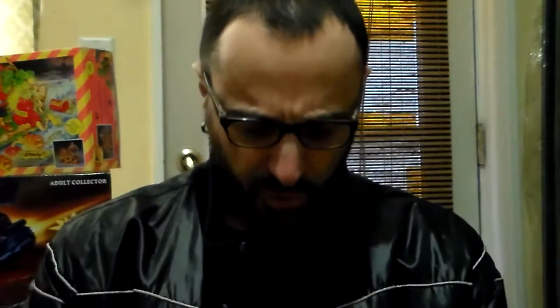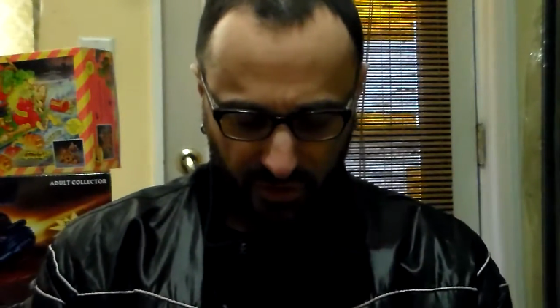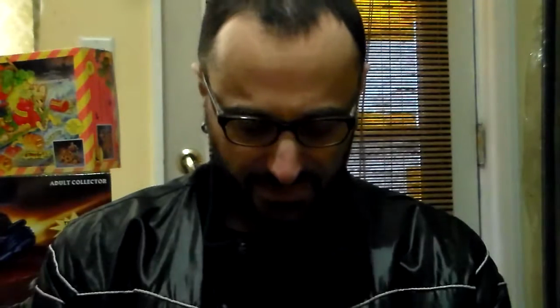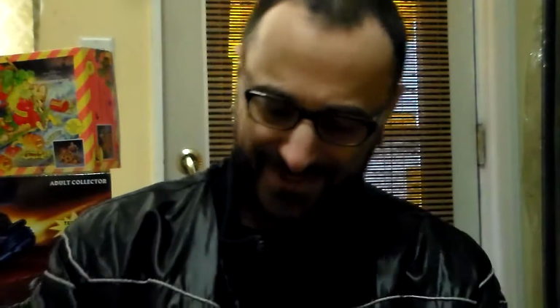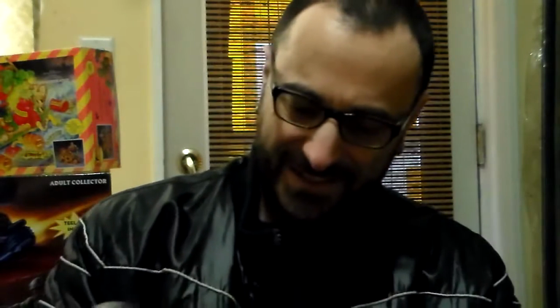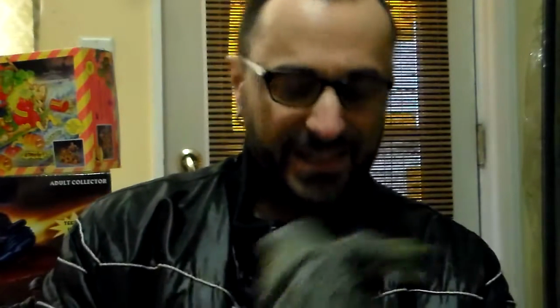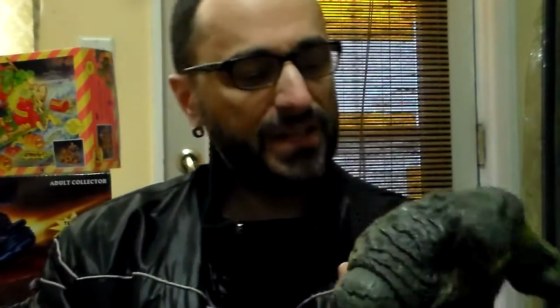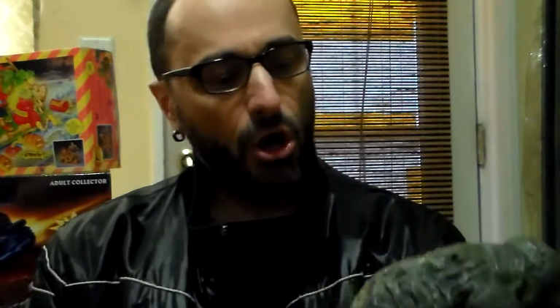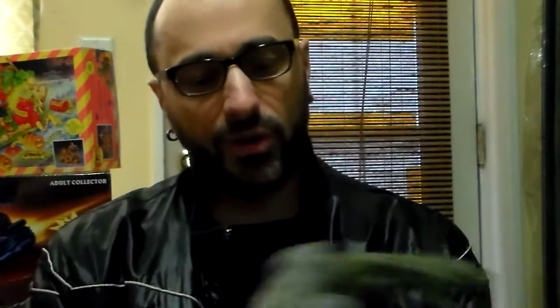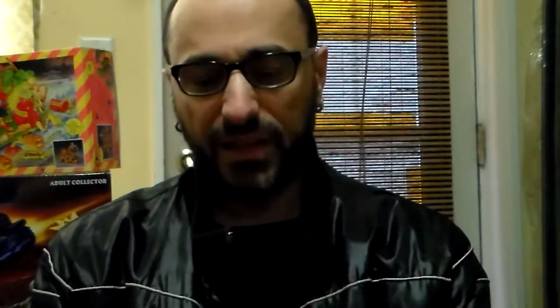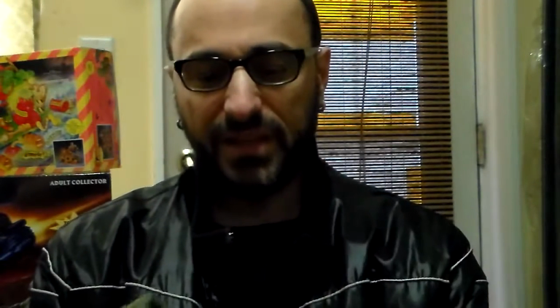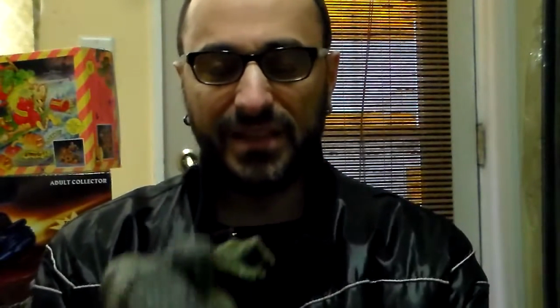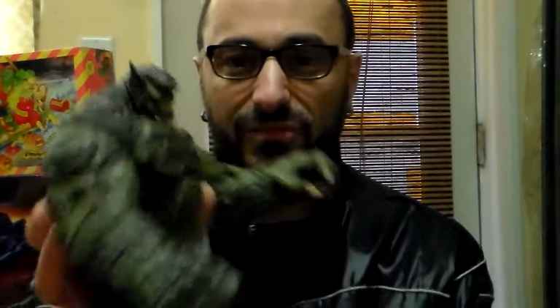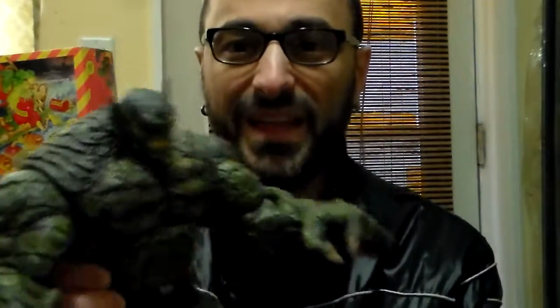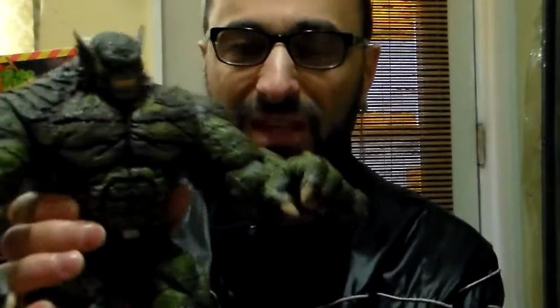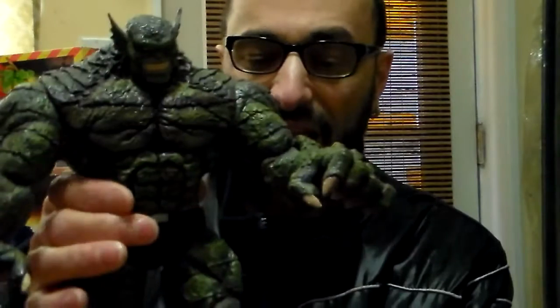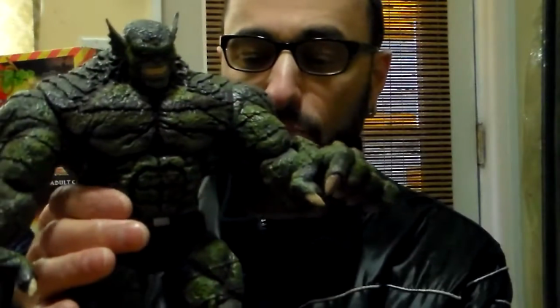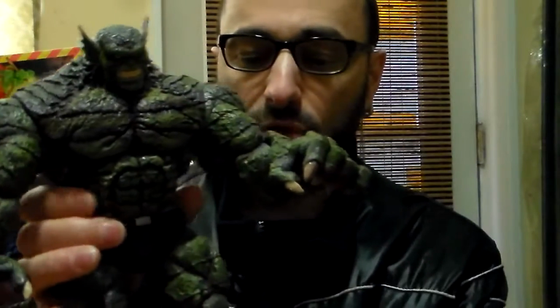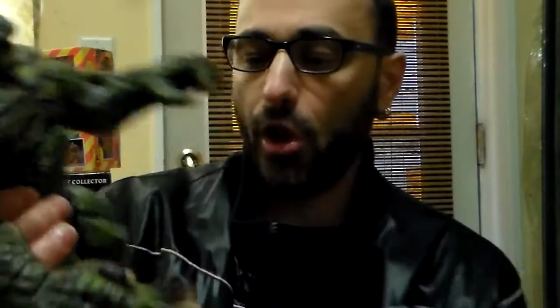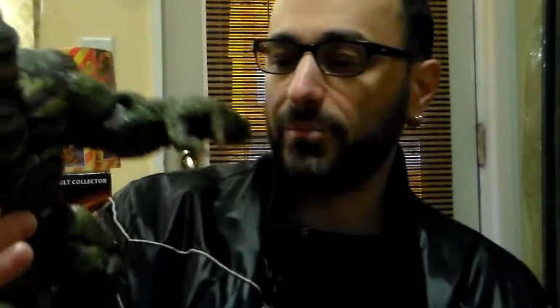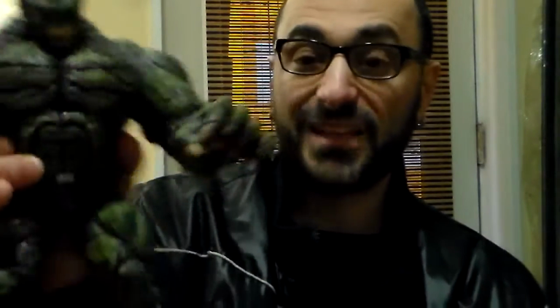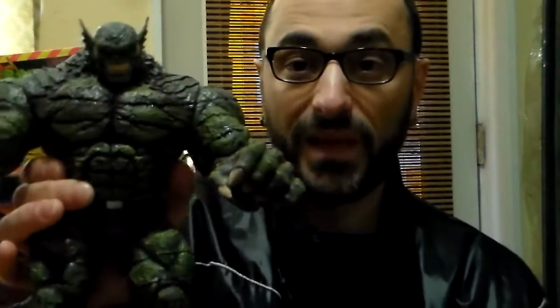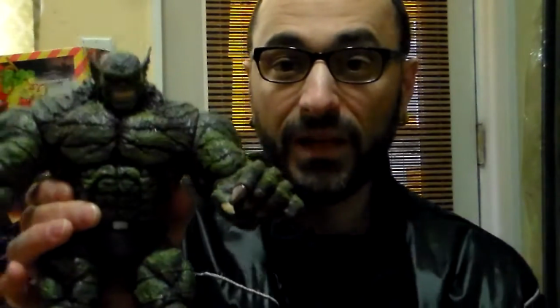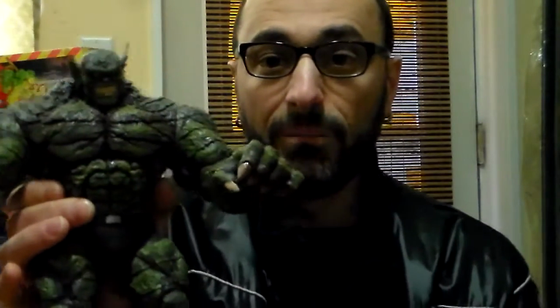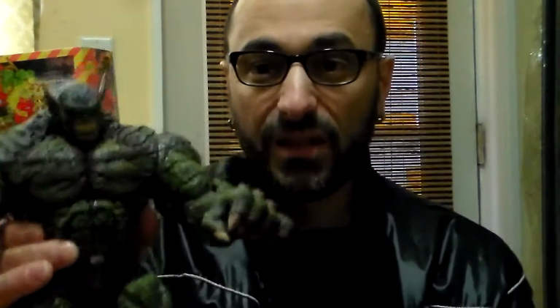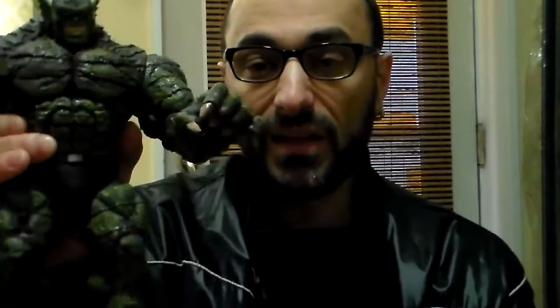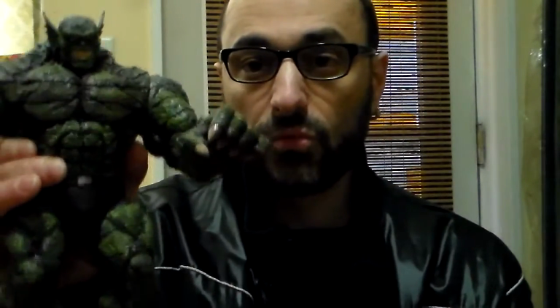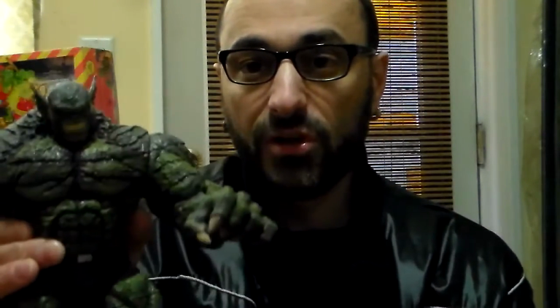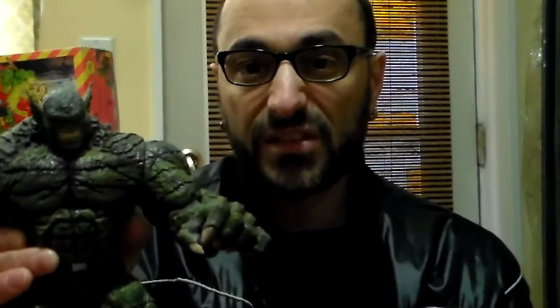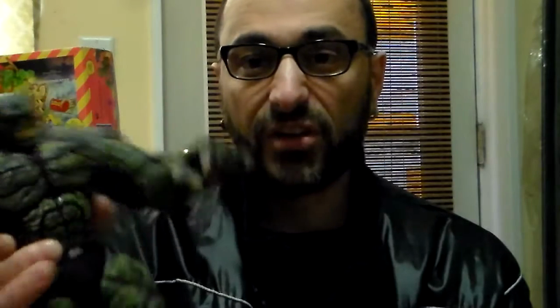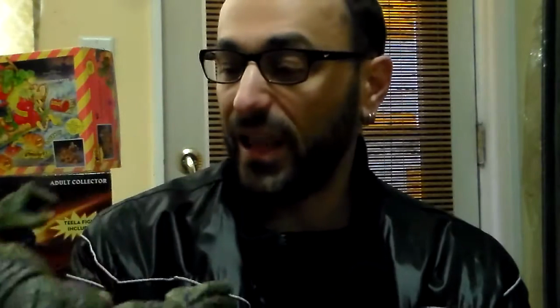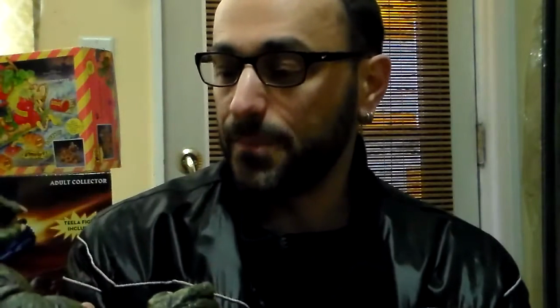Fourteen points of articulation, but he's pretty hard to articulate because it's really heavy and they use a lot of plastic to make him. But still it's a good, nice figure — I like him.